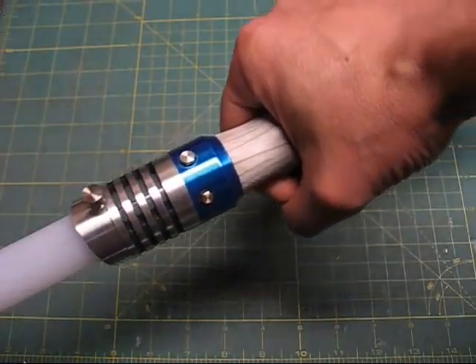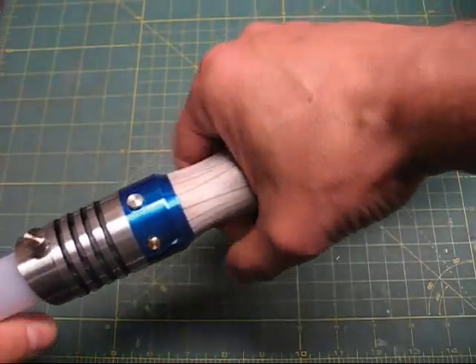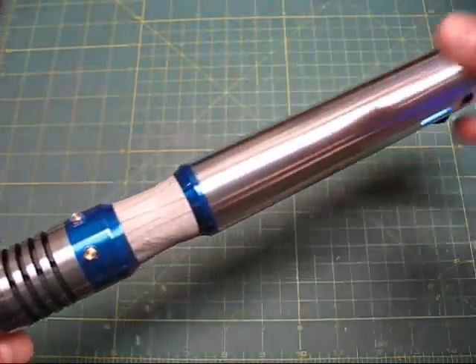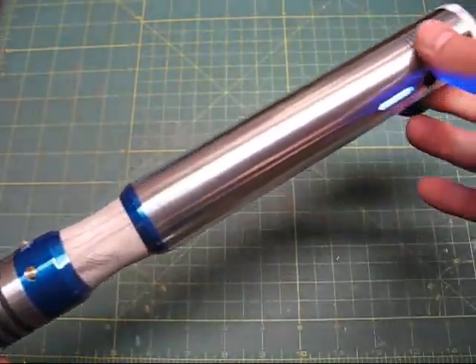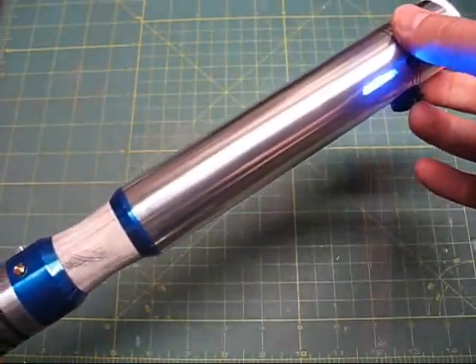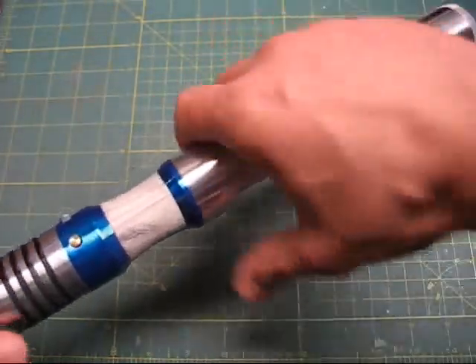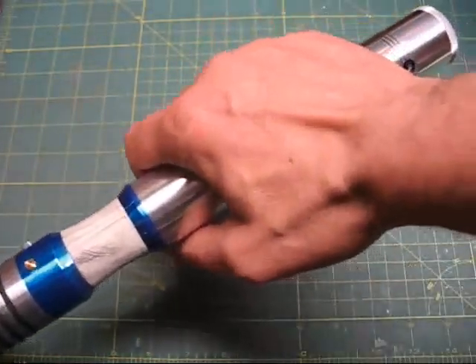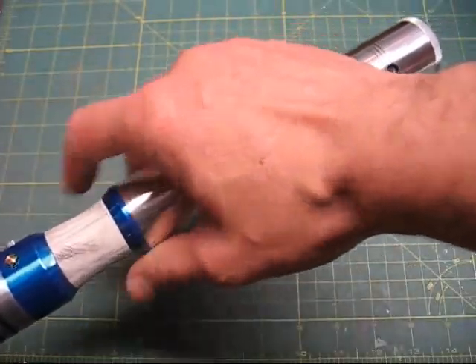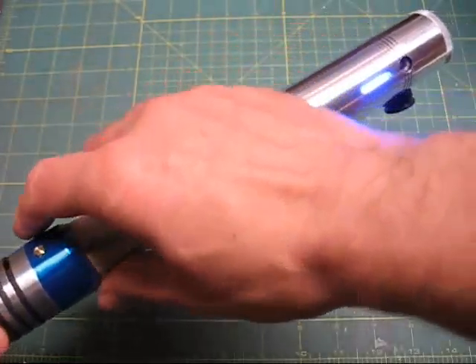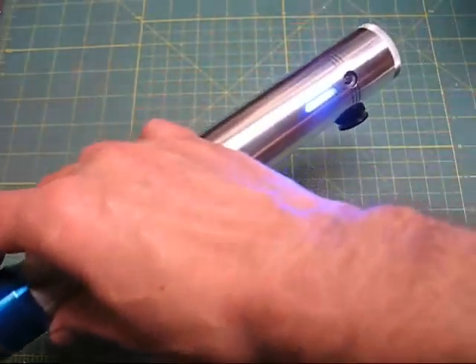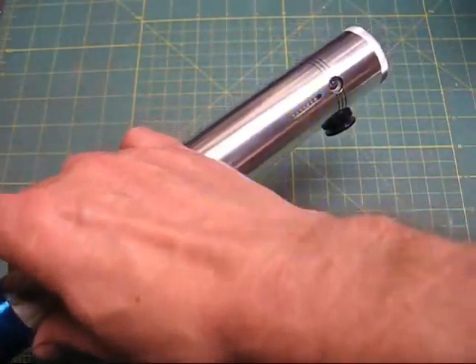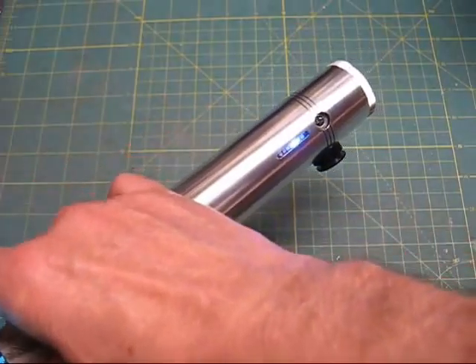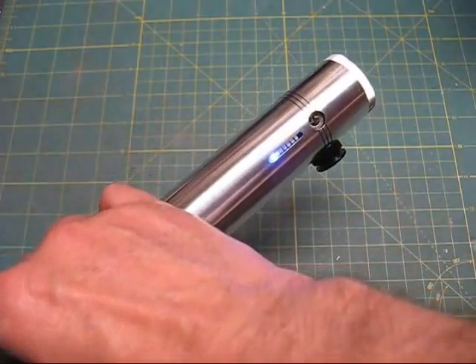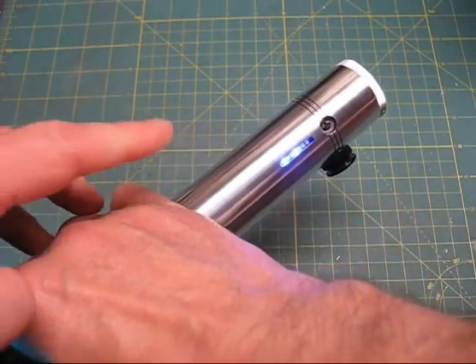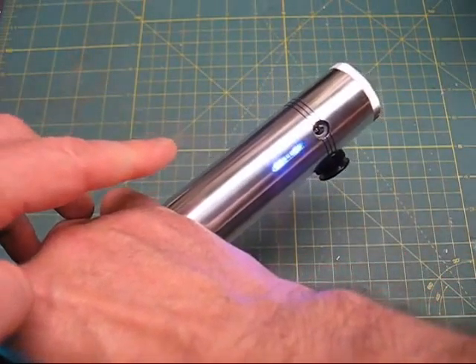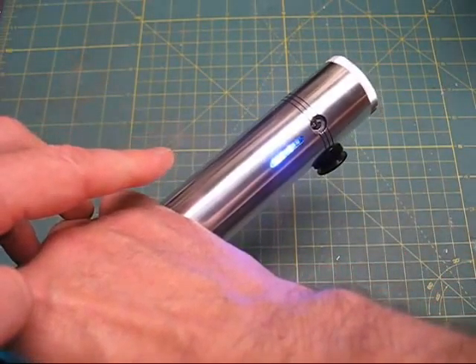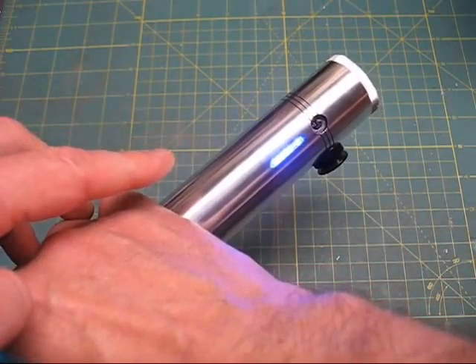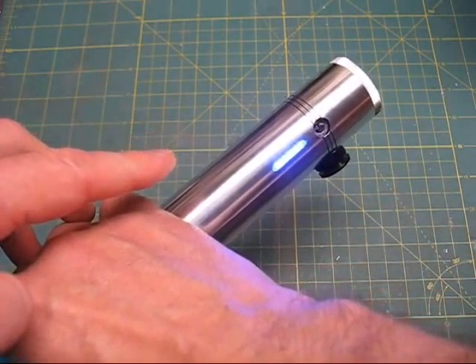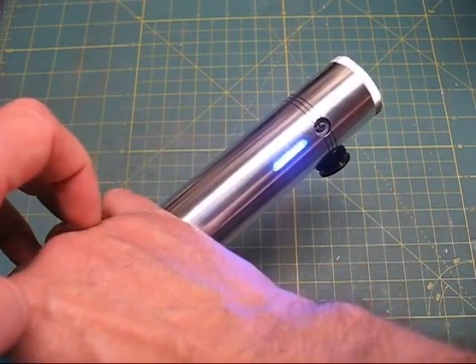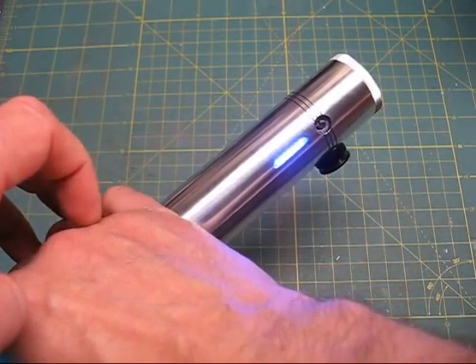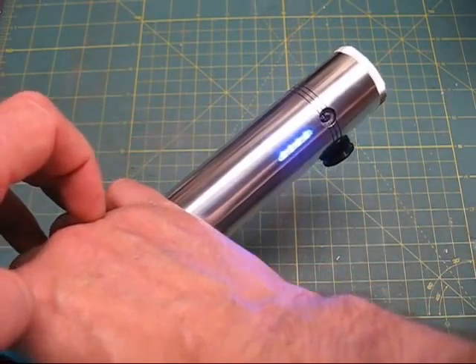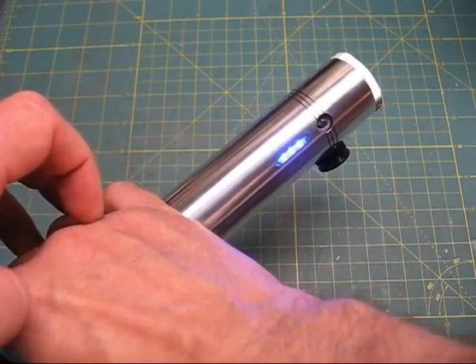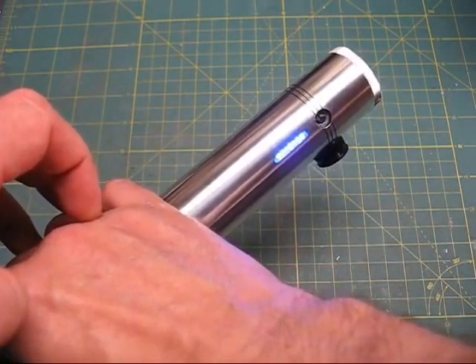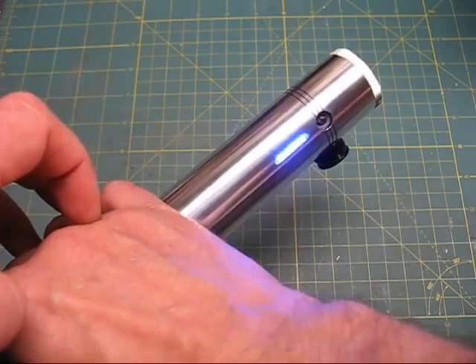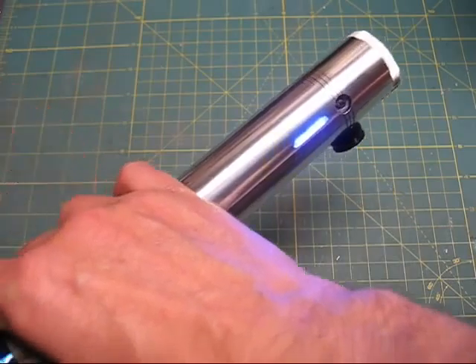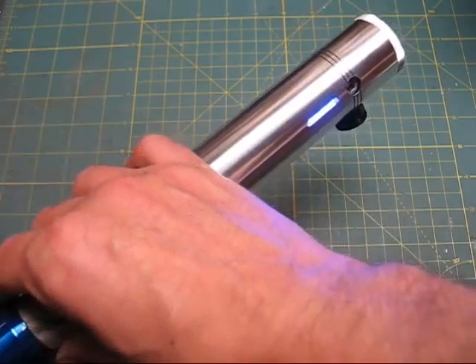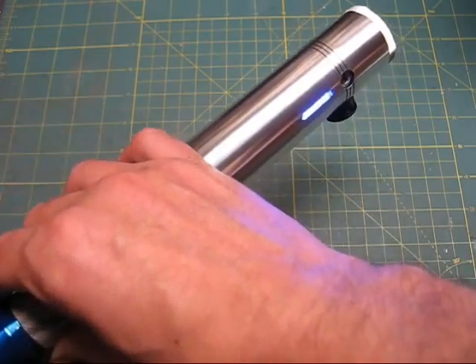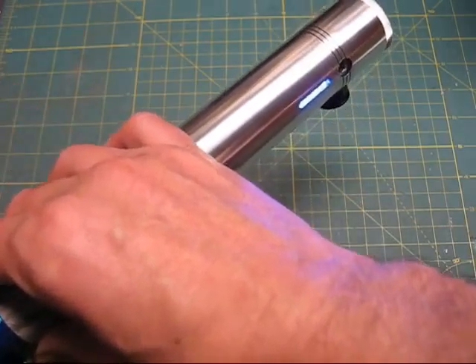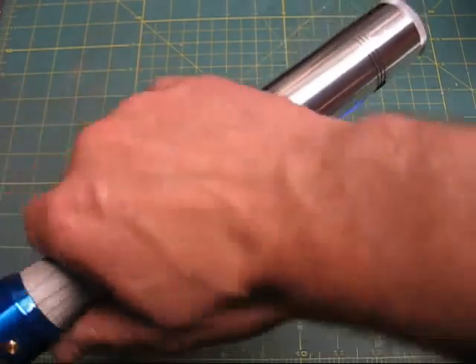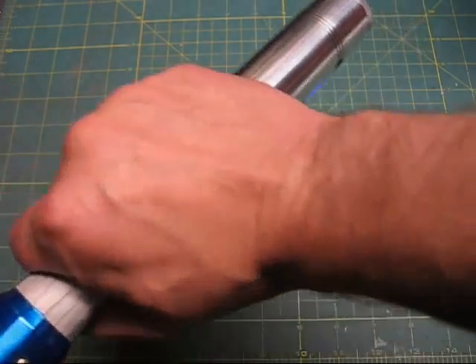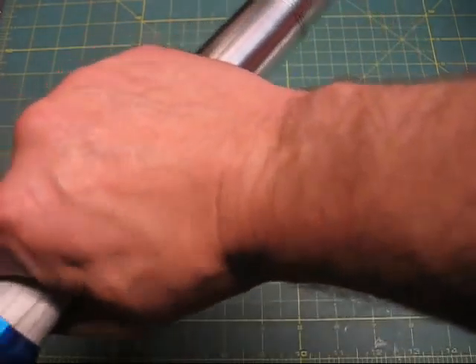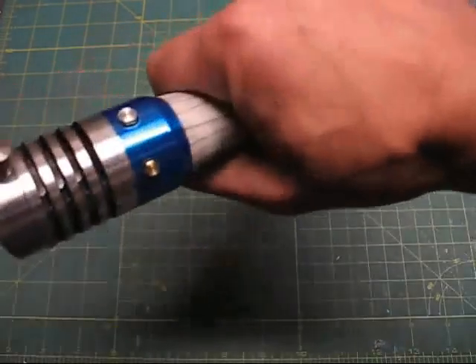So that's how this saber operates. Each font has a different animation on the bar graph that are customized. And then when it's in idle mode, it goes back to the power level indicator.